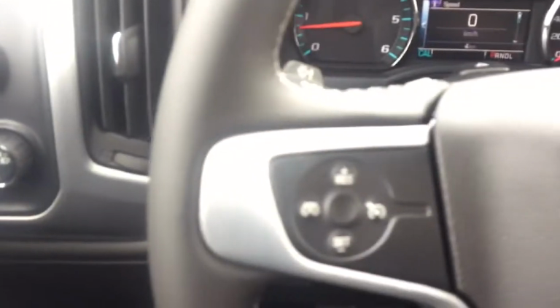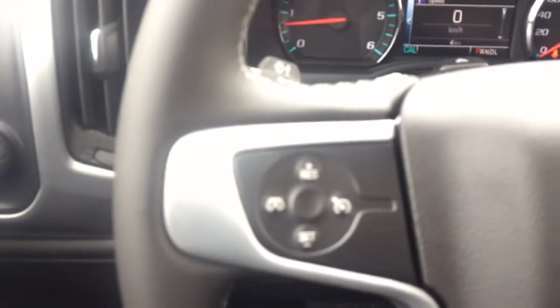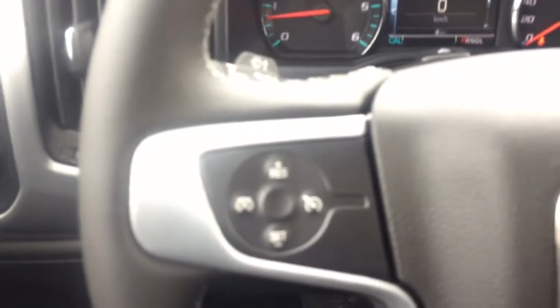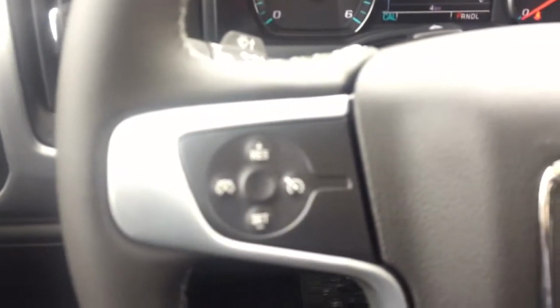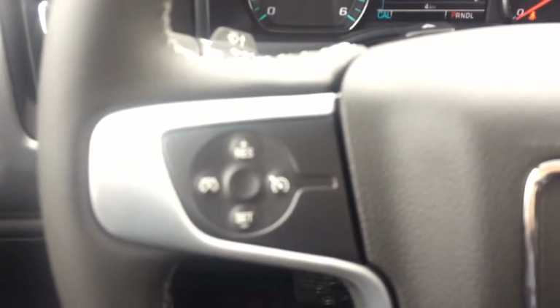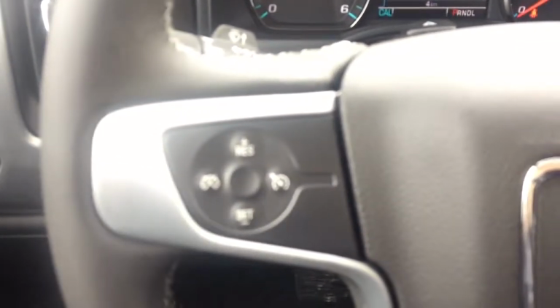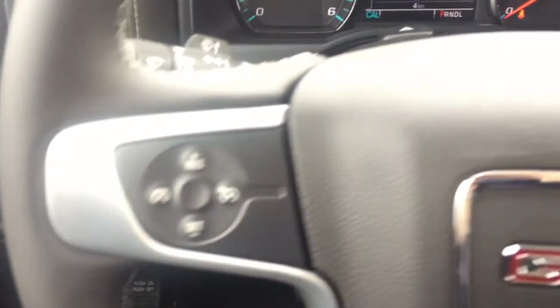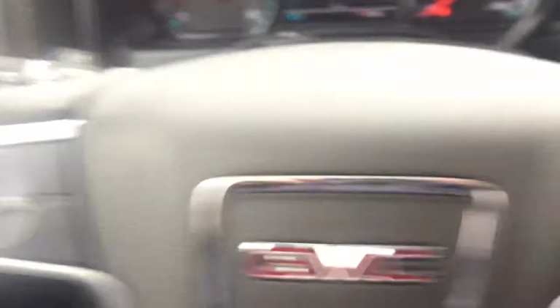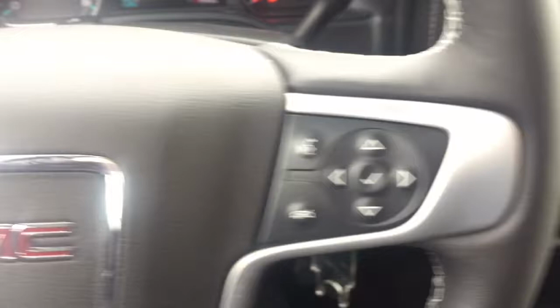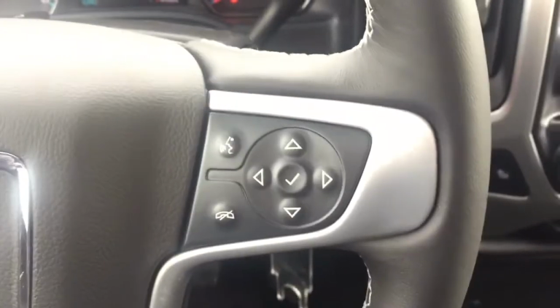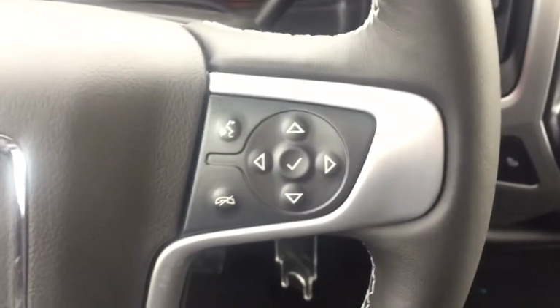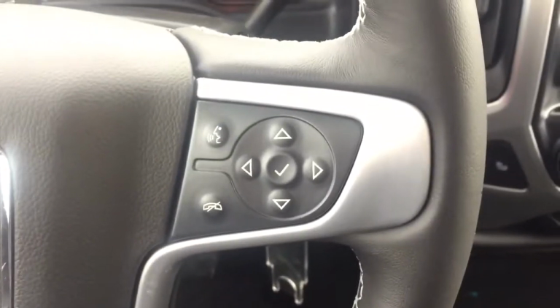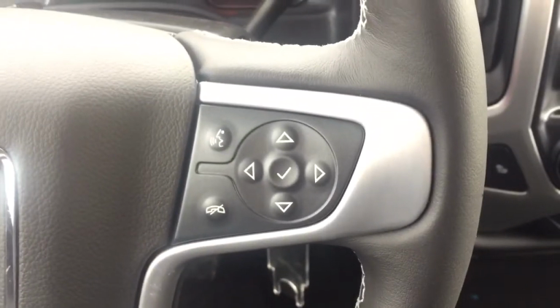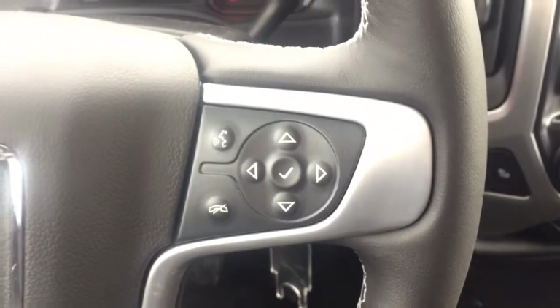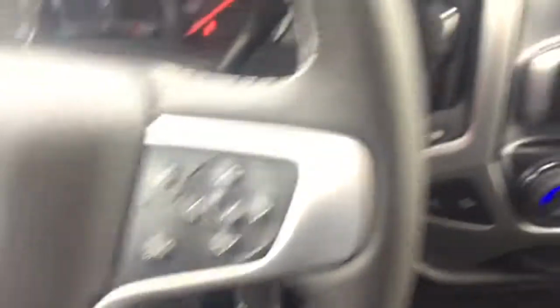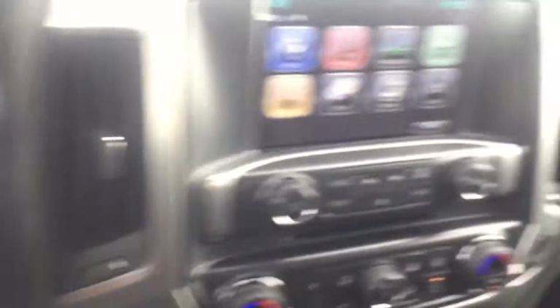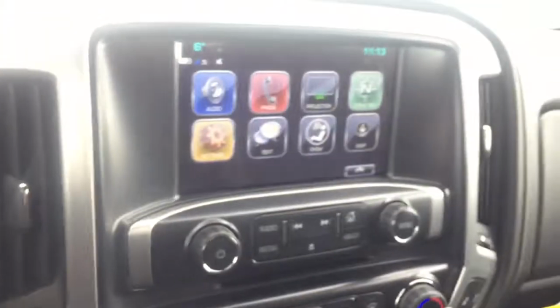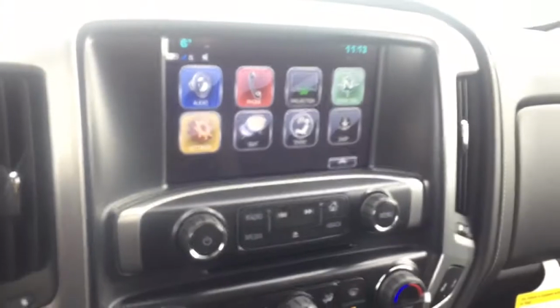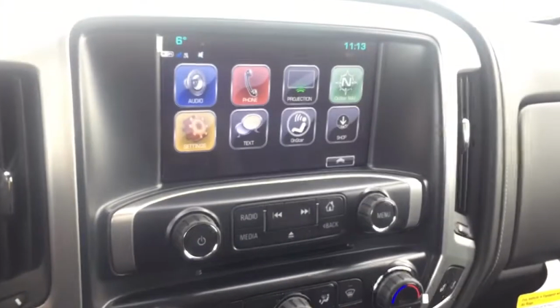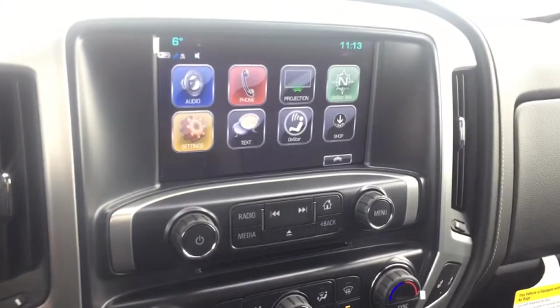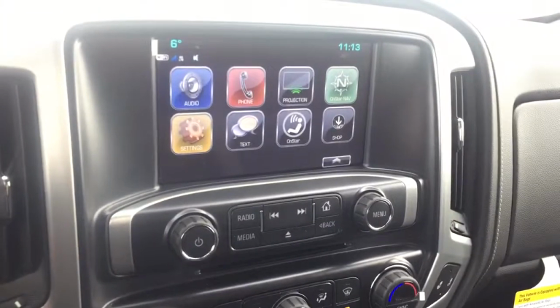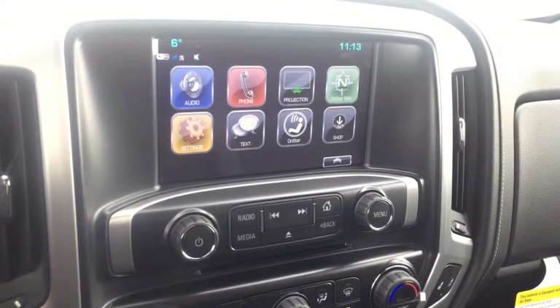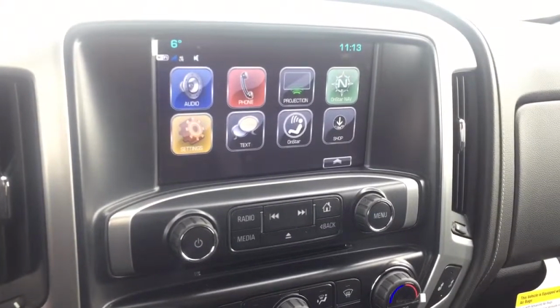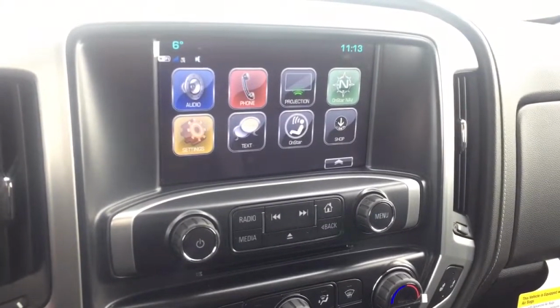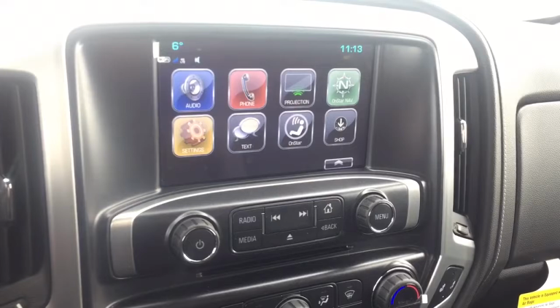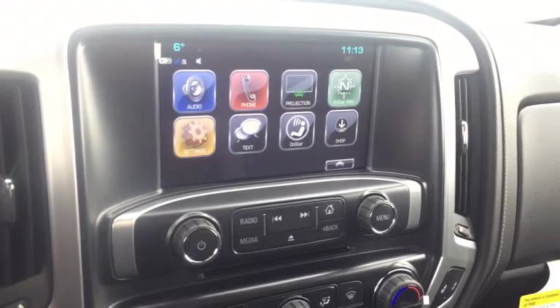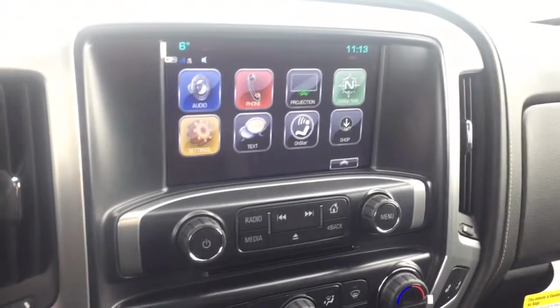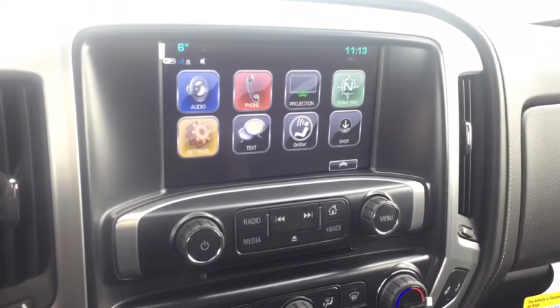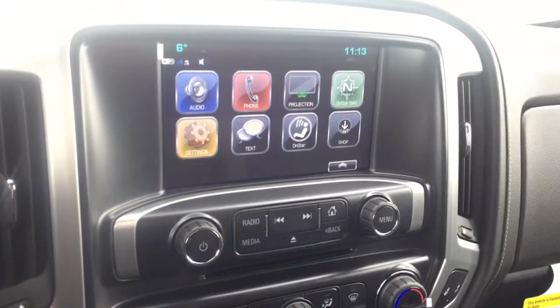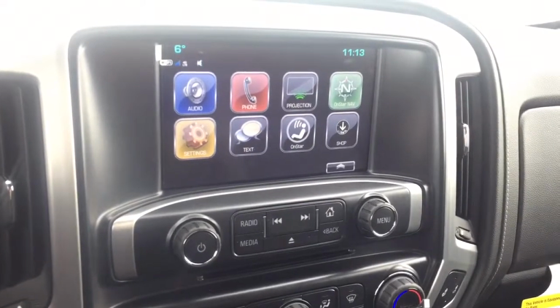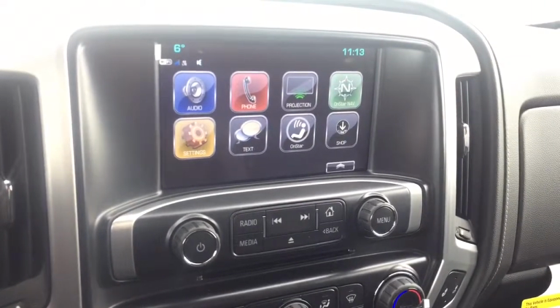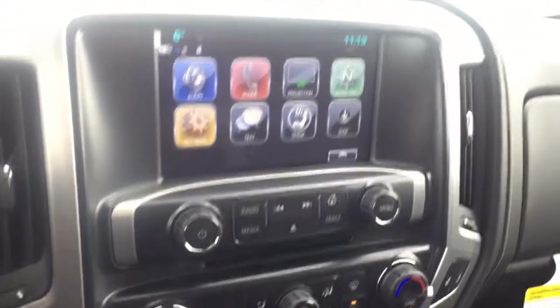On the steering wheel we have cruise control, Bluetooth capability, media controls, and a screen display with rear vision backup camera. It also features AM FM radio, Sirius XM radio, and a CD player.